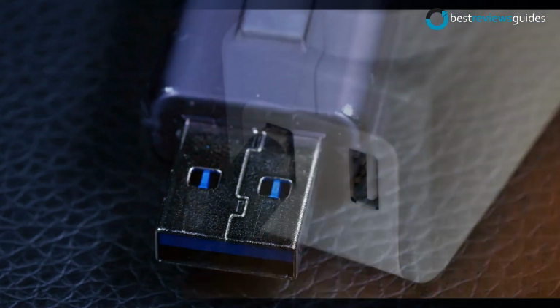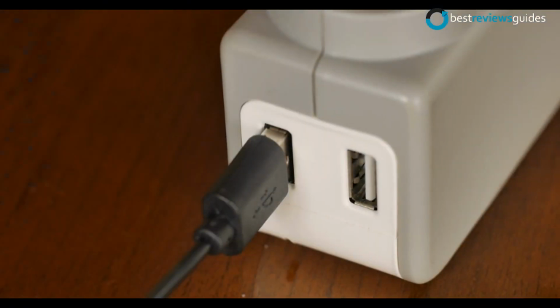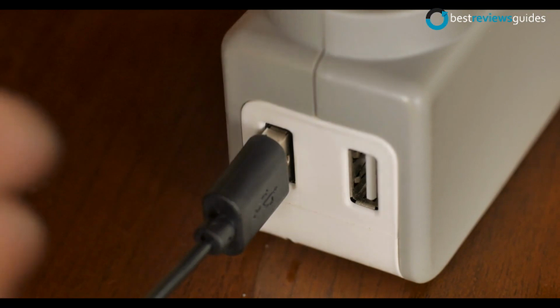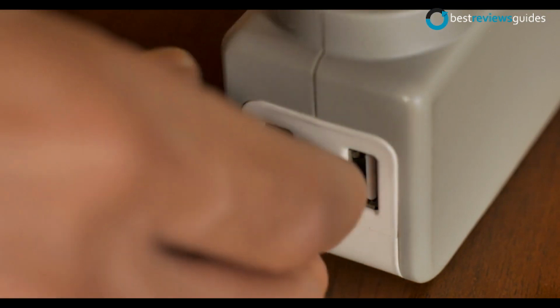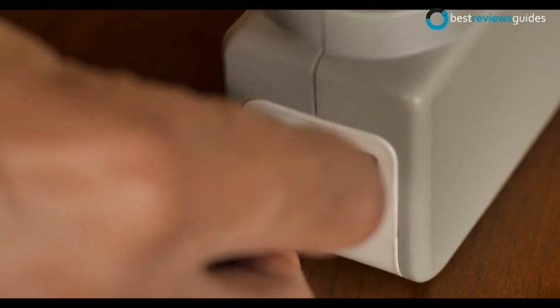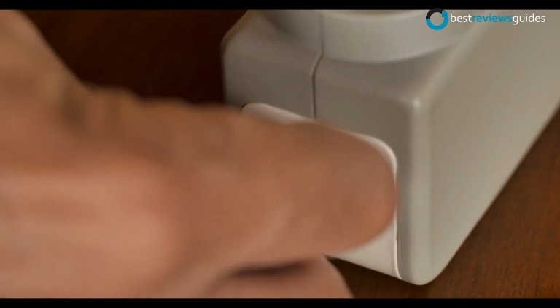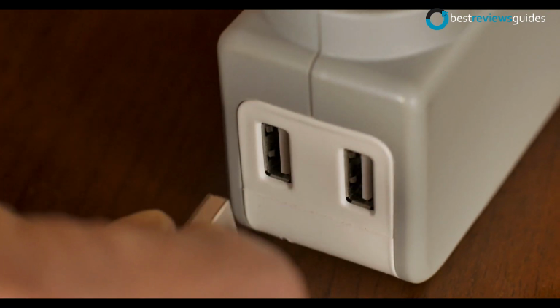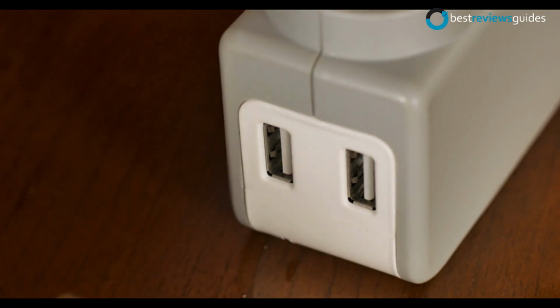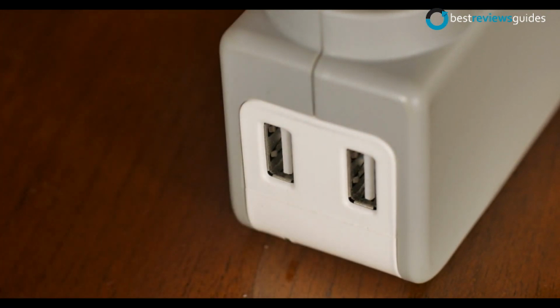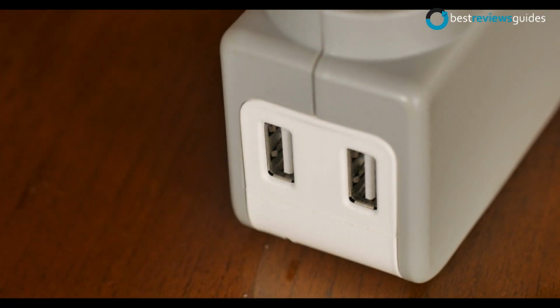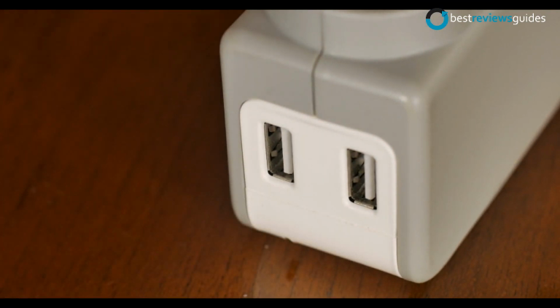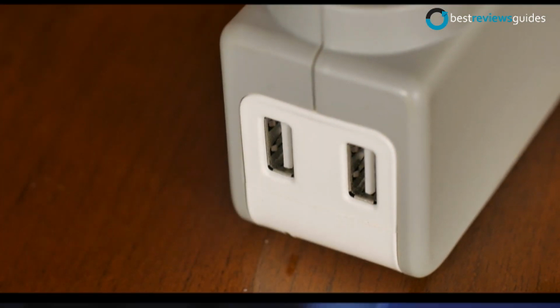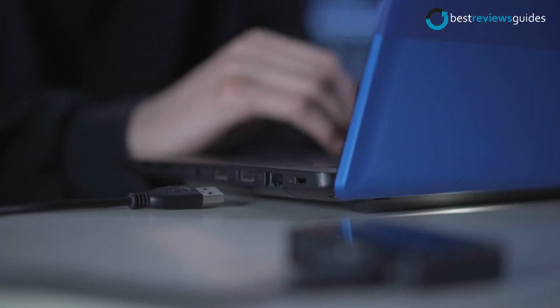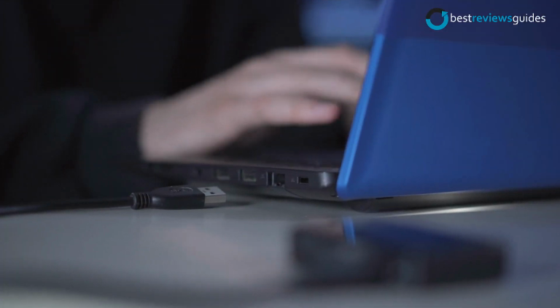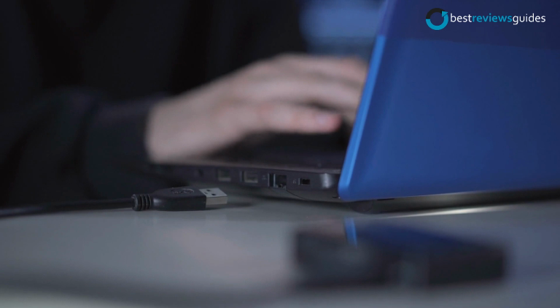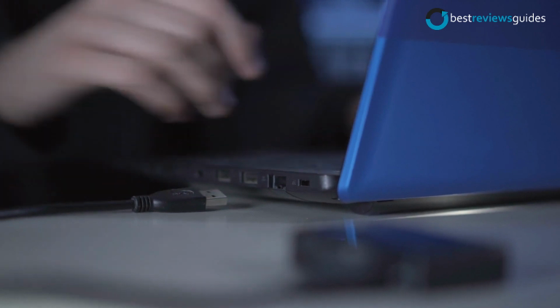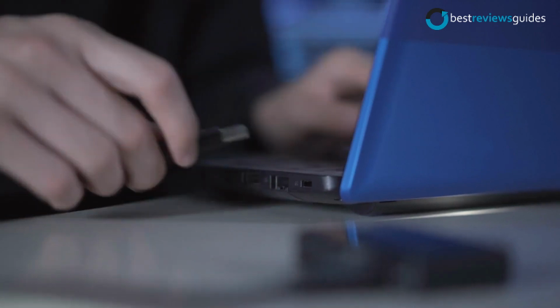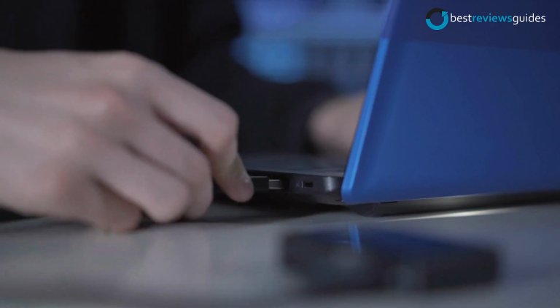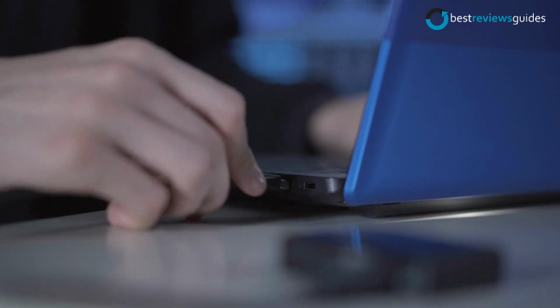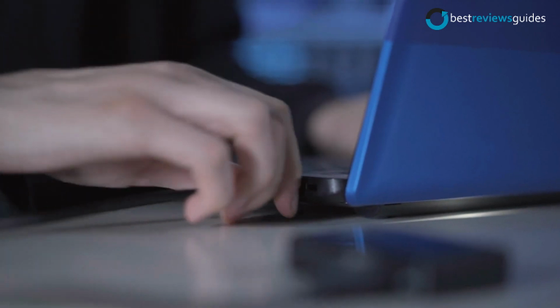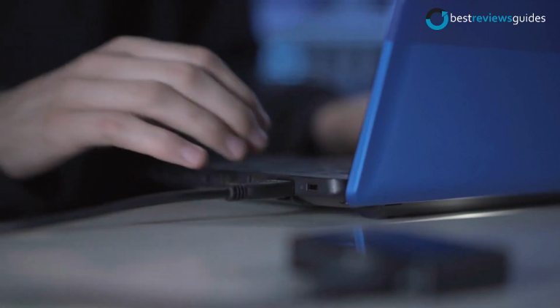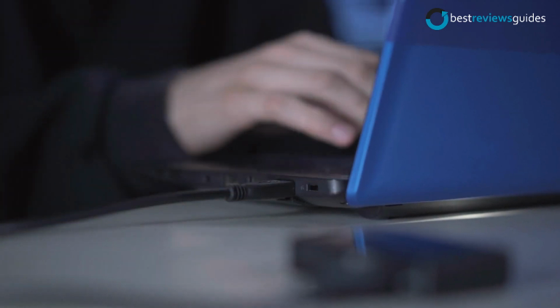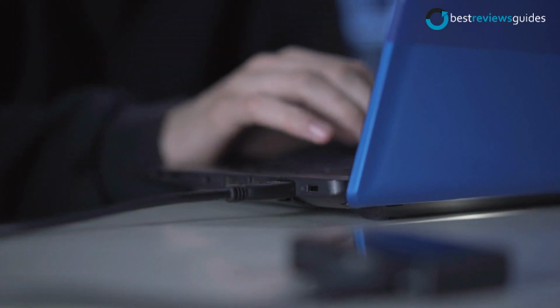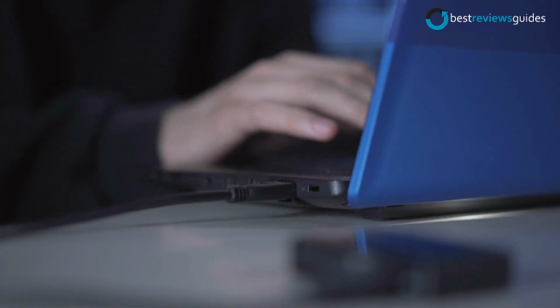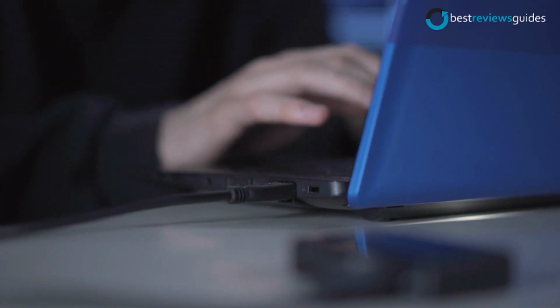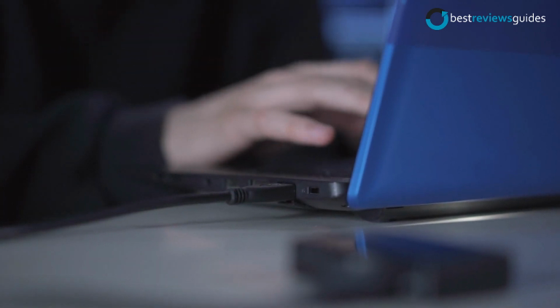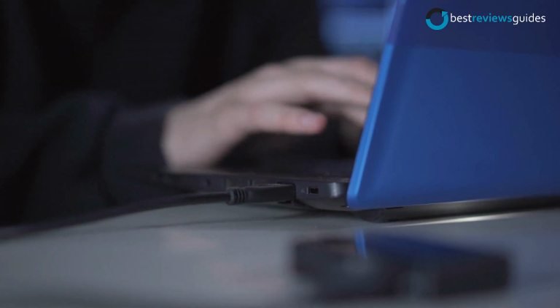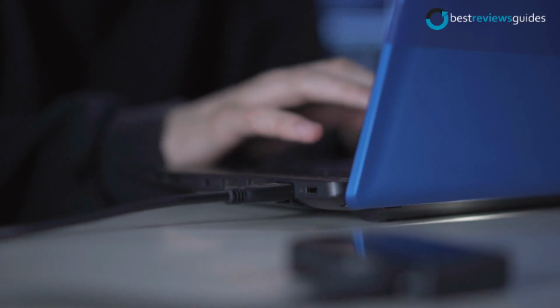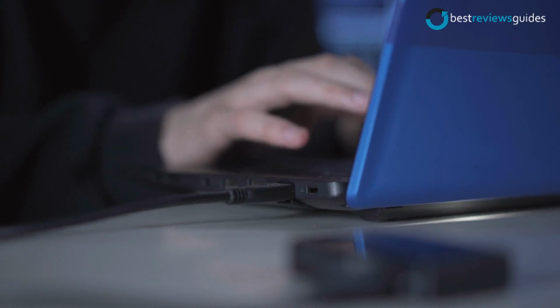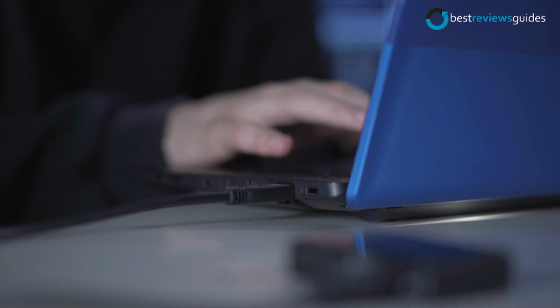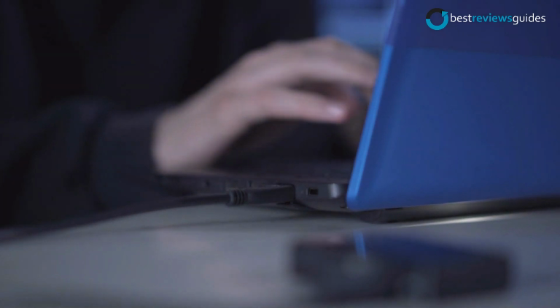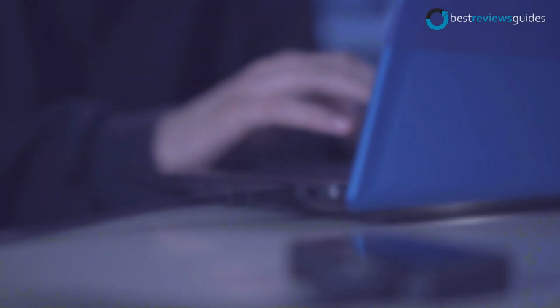Best USB hubs are those devices that provide fast charging time, multiple ports, and easy port management. Today, we are going to show you the top 5 best USB hubs available in the market. So, let's get started.